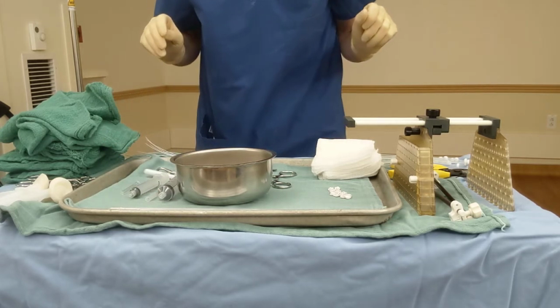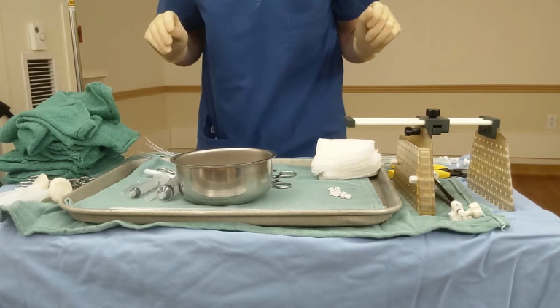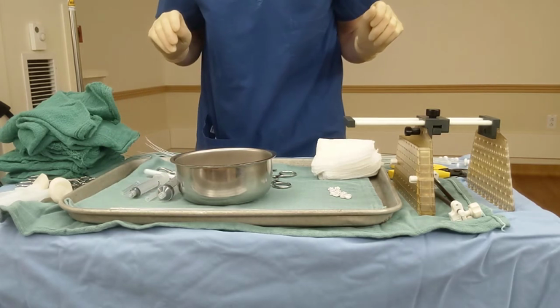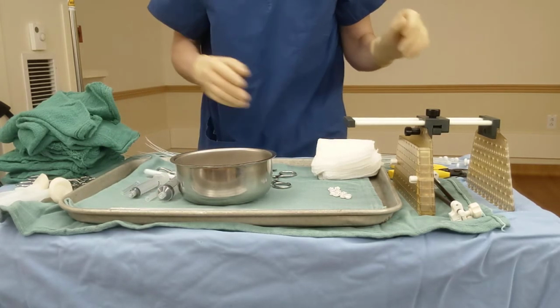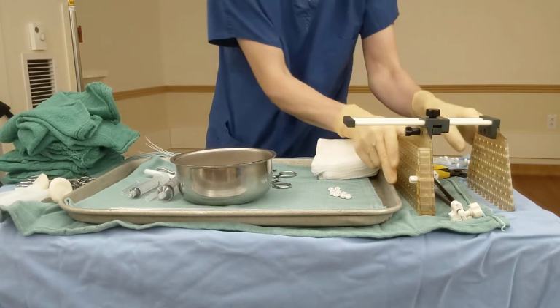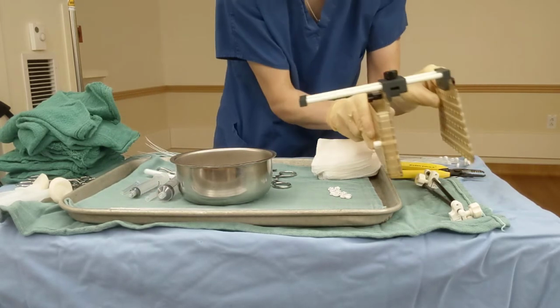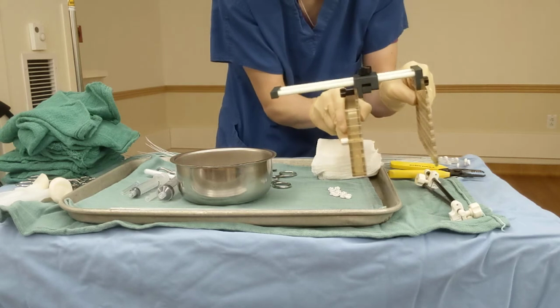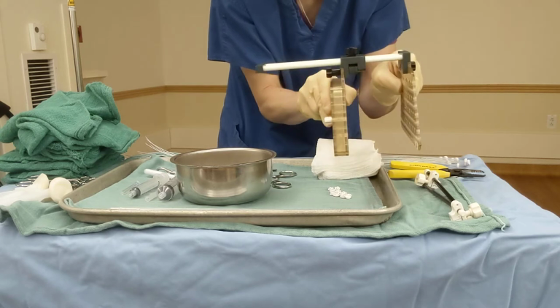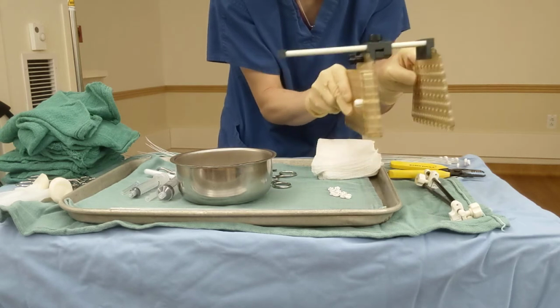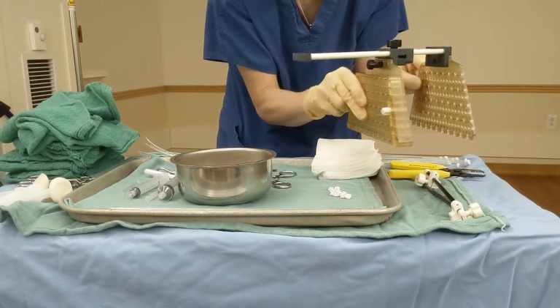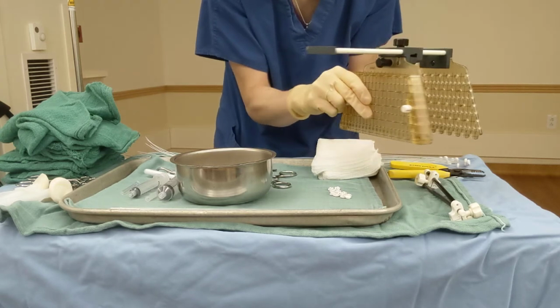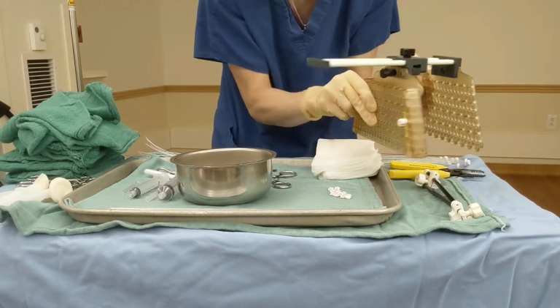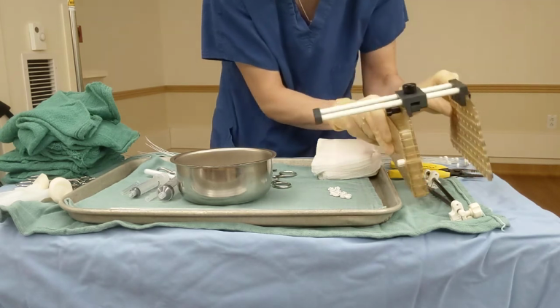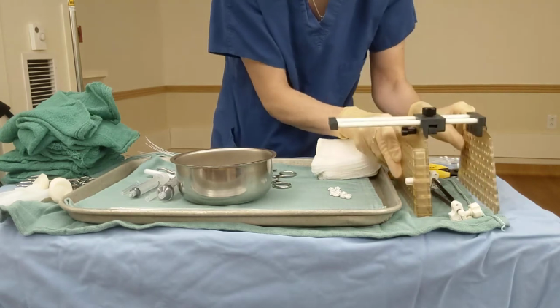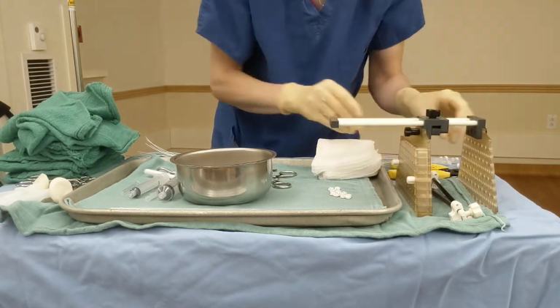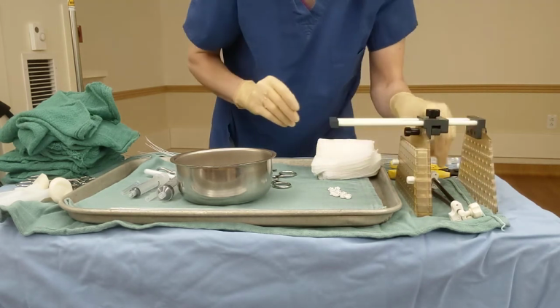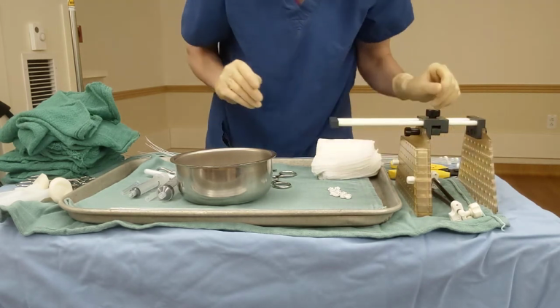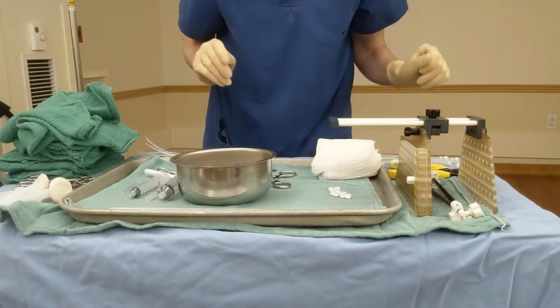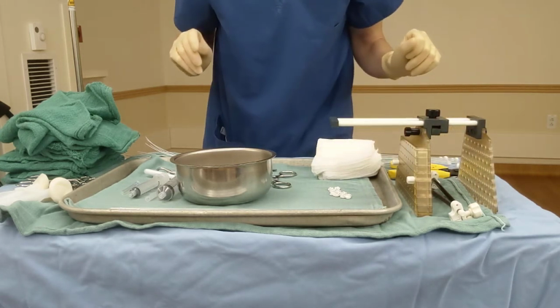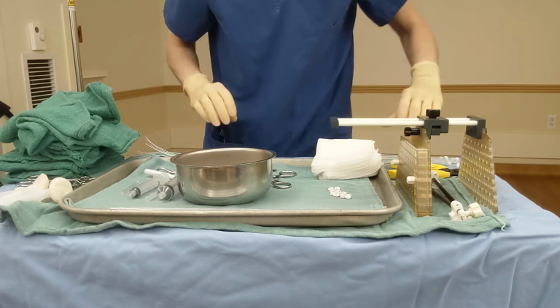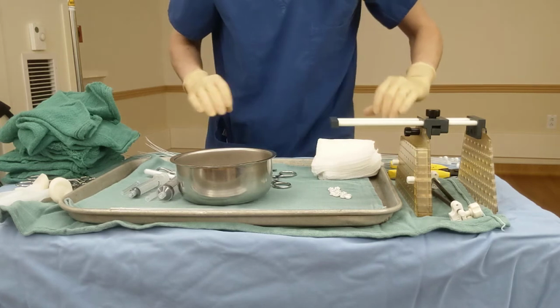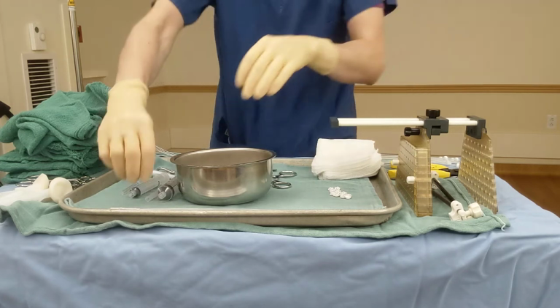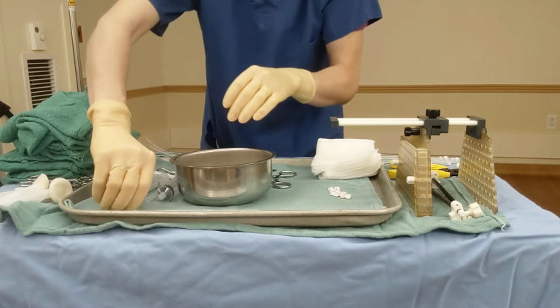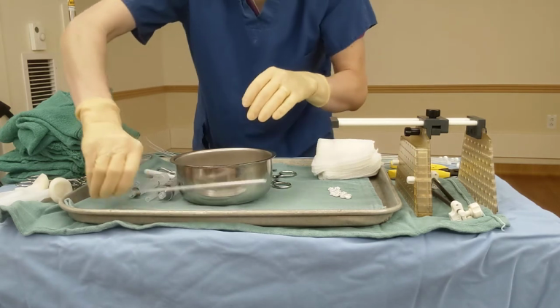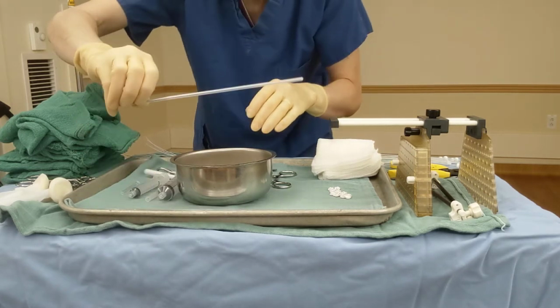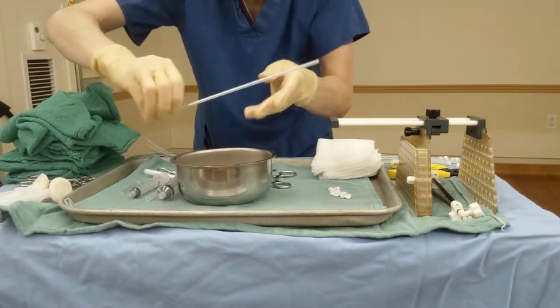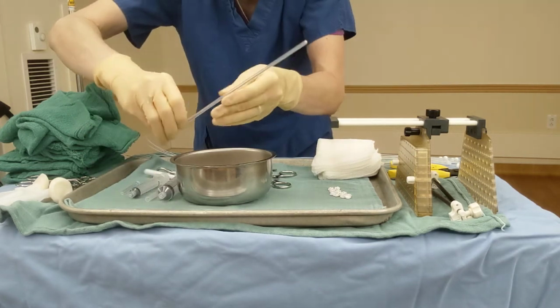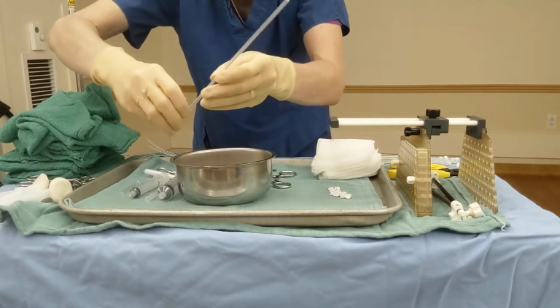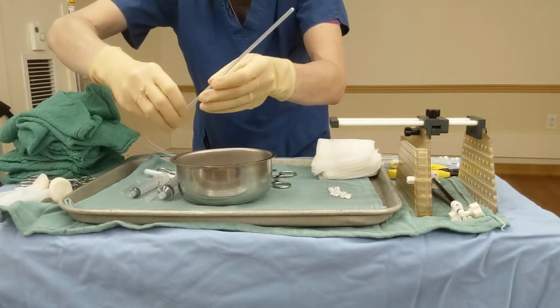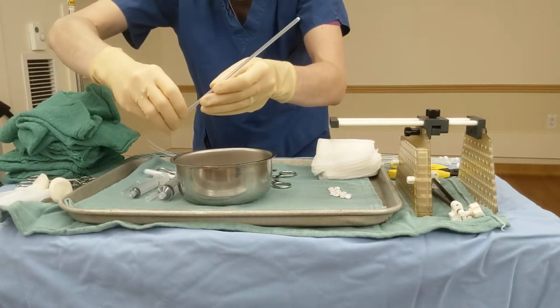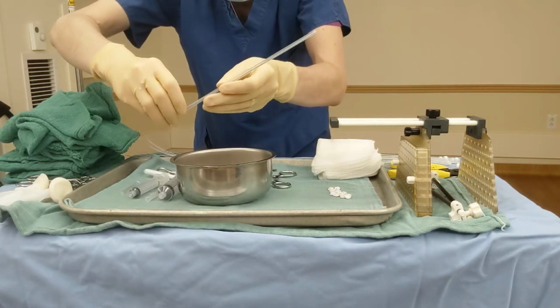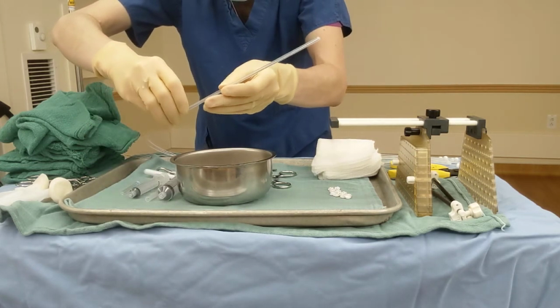We have our template, which has been assembled correctly and beautifully, and we have got our needles. These are in a protective plastic sheath.